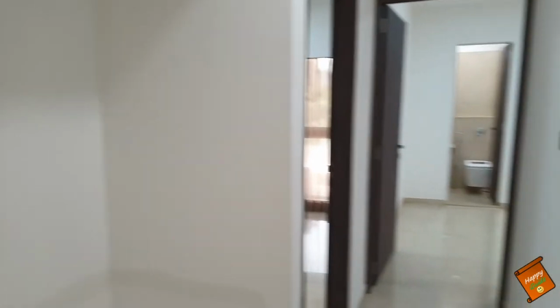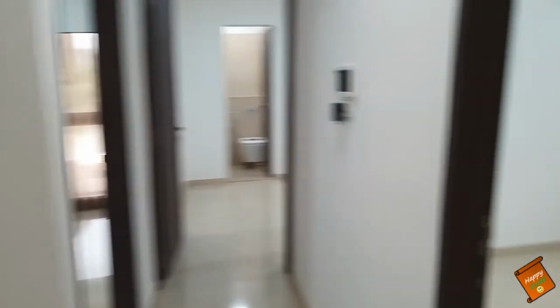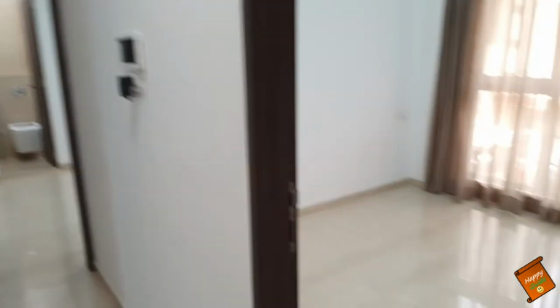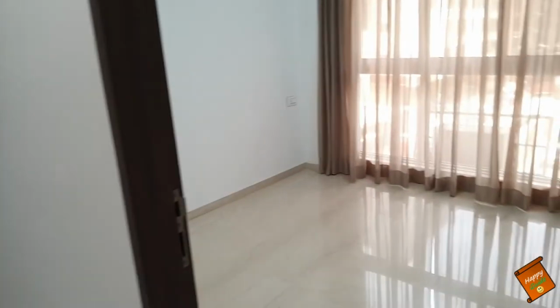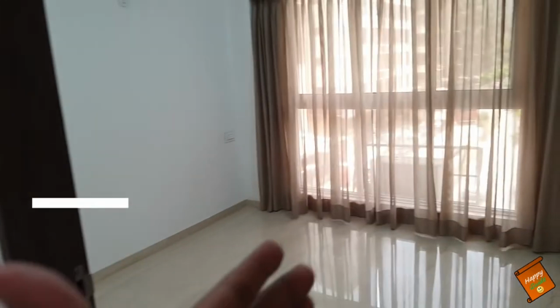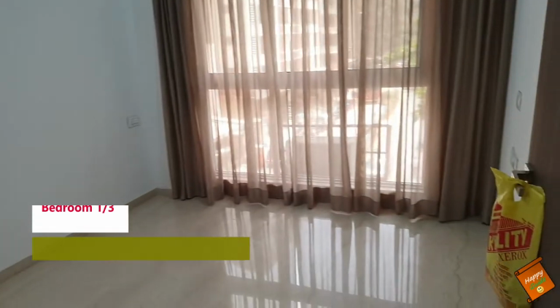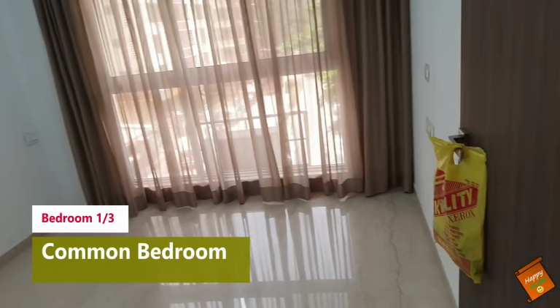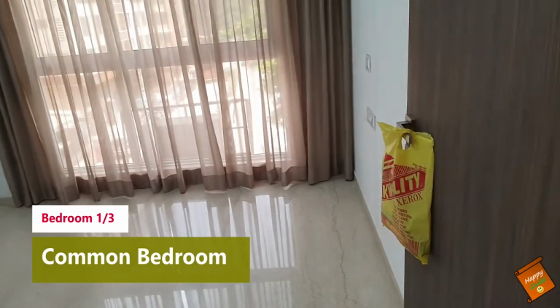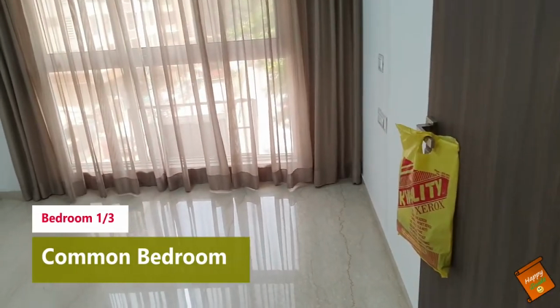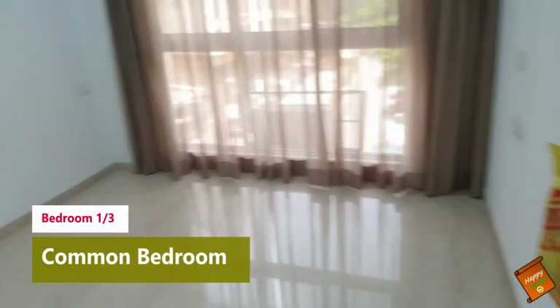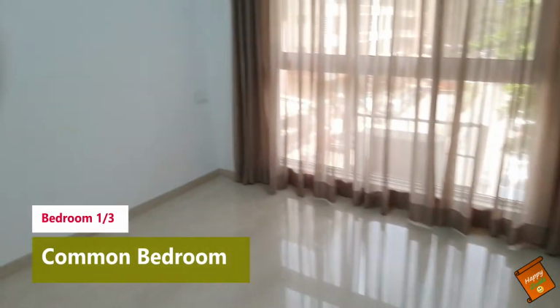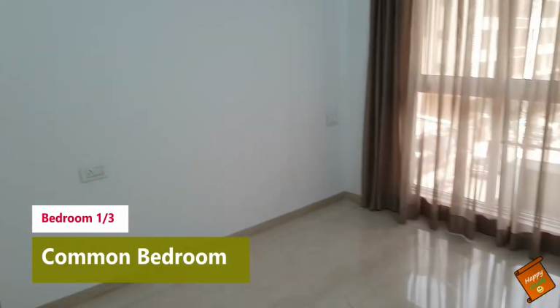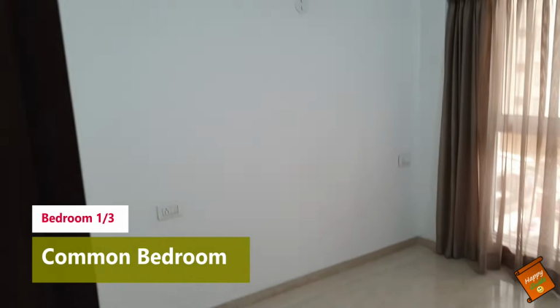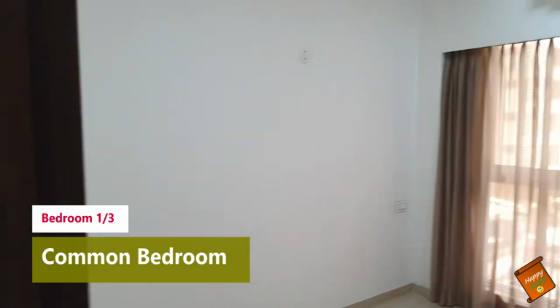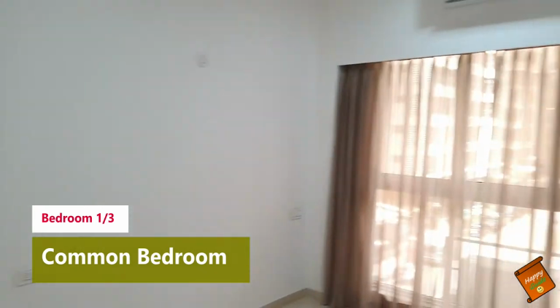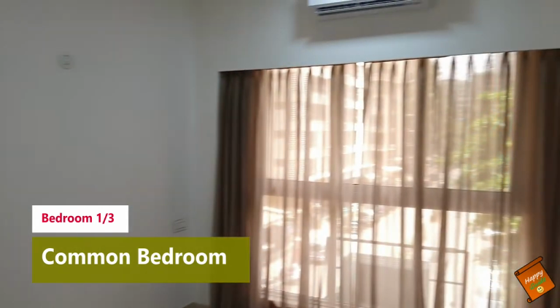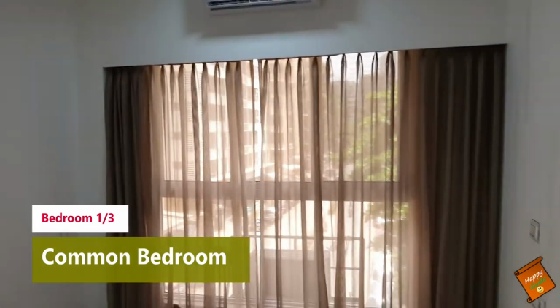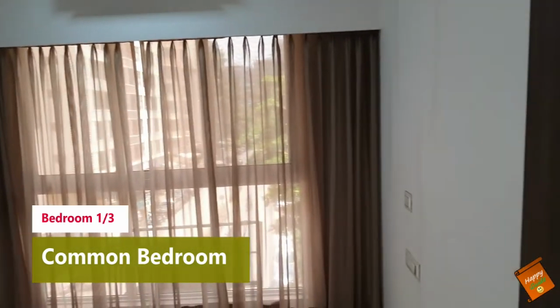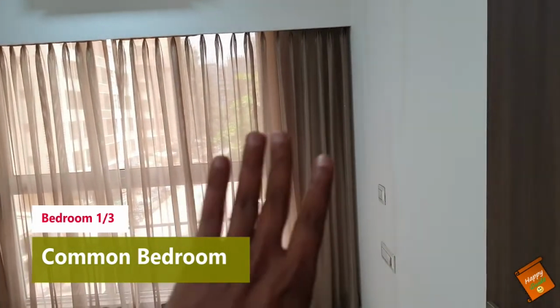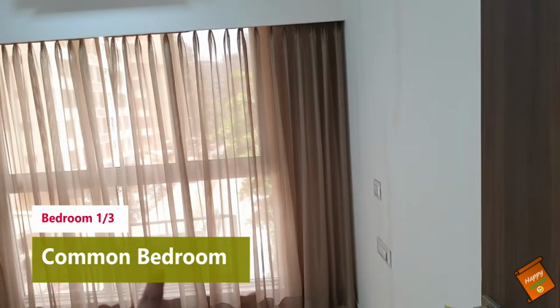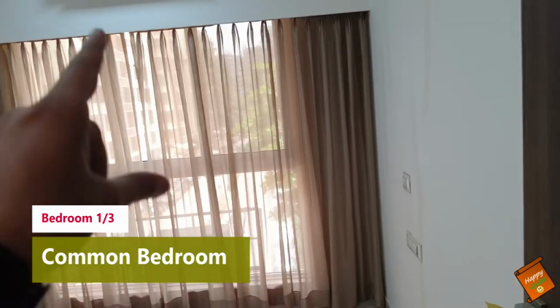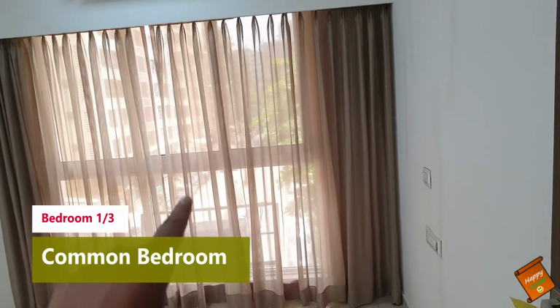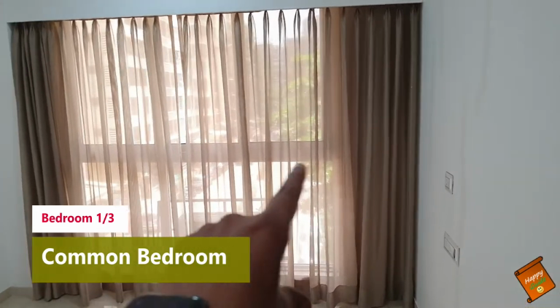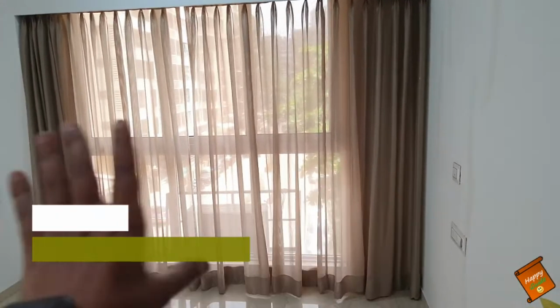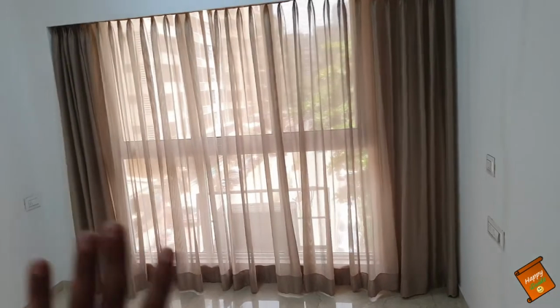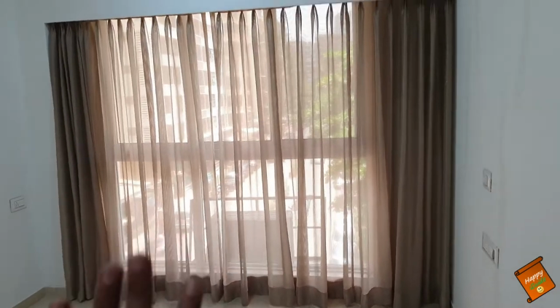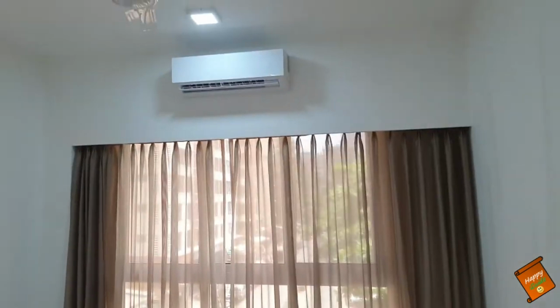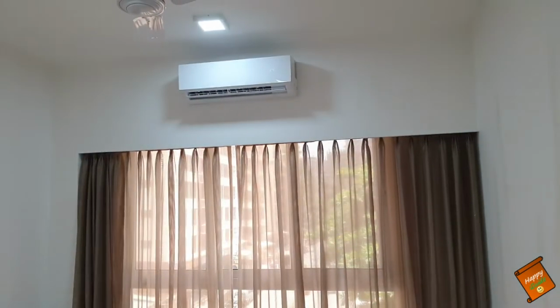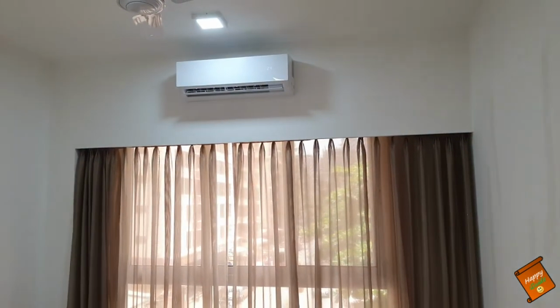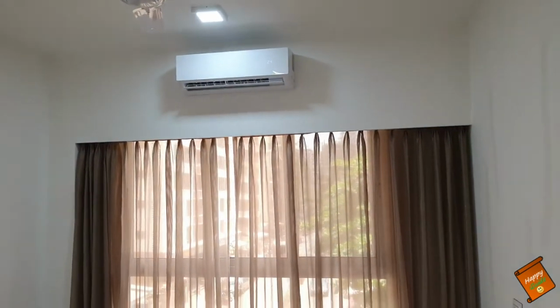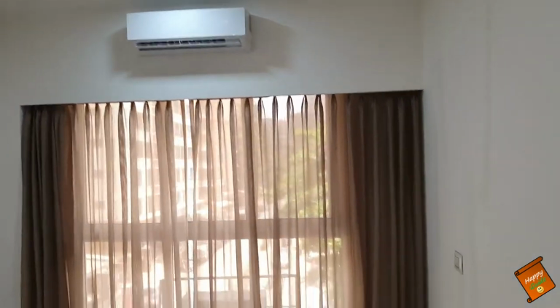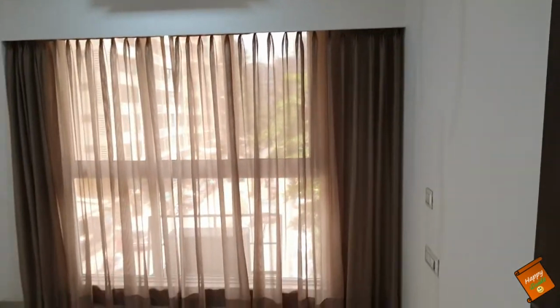And now let's talk about the first common bedroom here. So here we have a common bedroom. Again, there is no problem with ventilation because here we have big windows, and air conditioning will be provided by default by the developer.